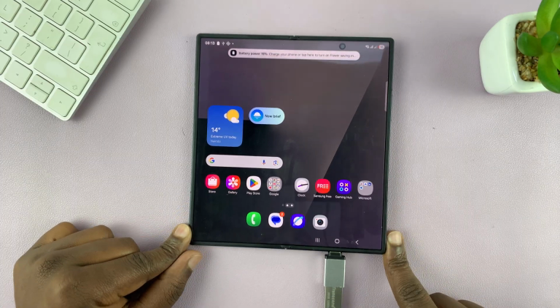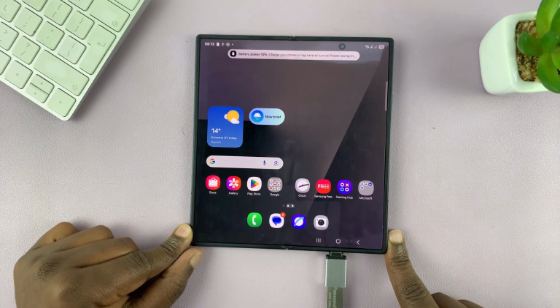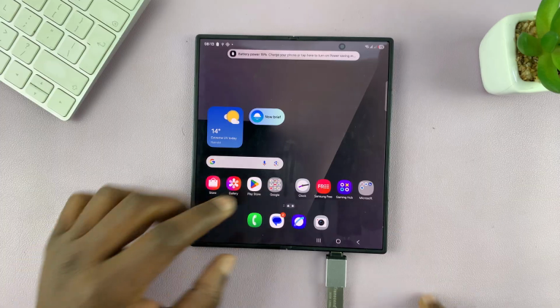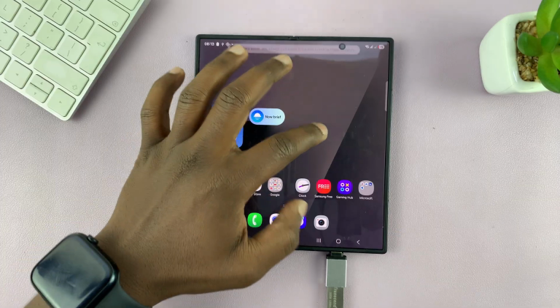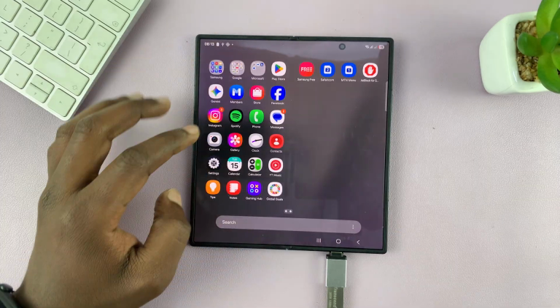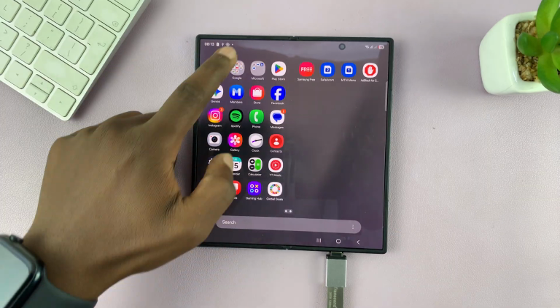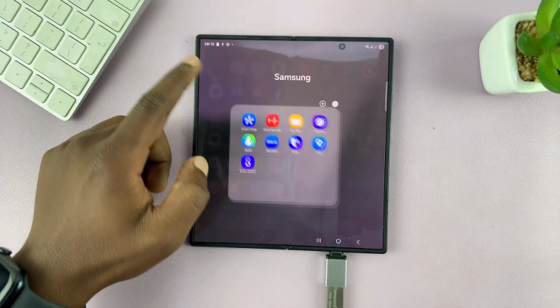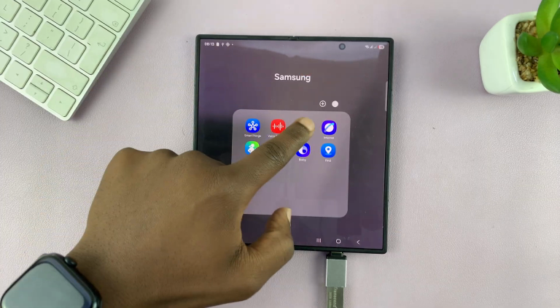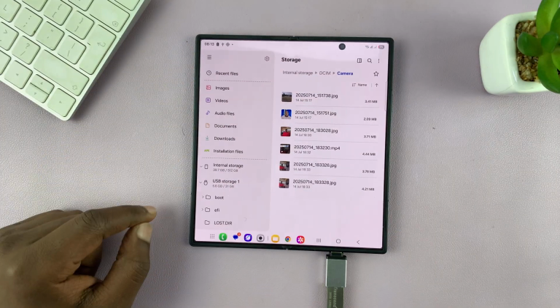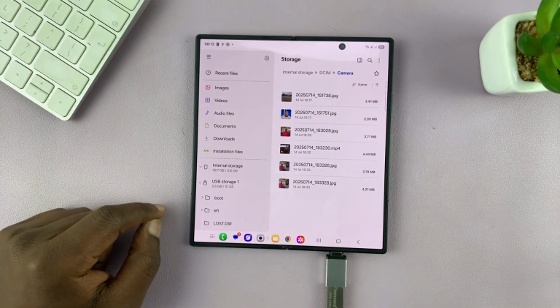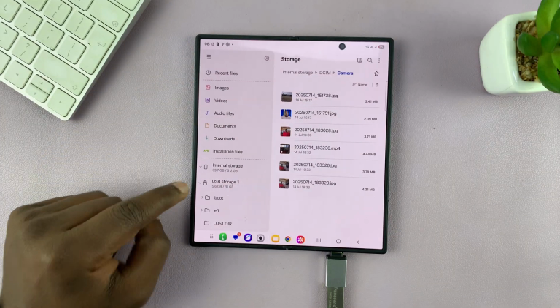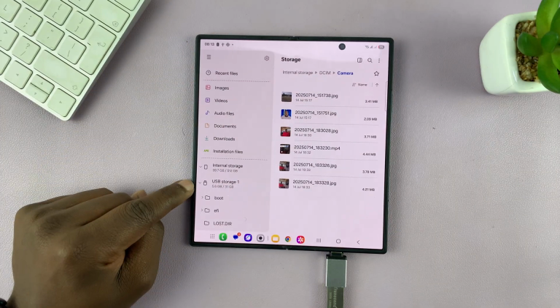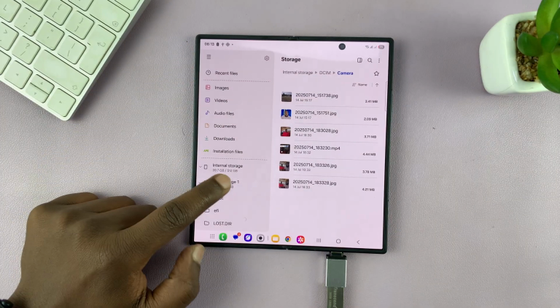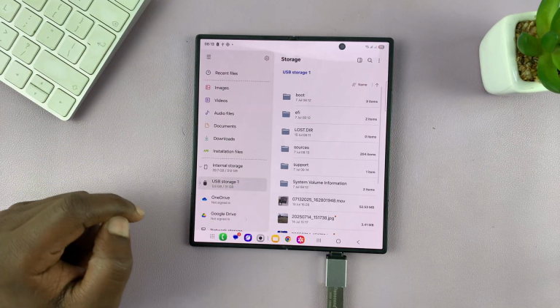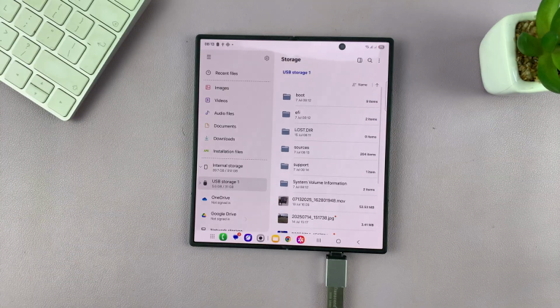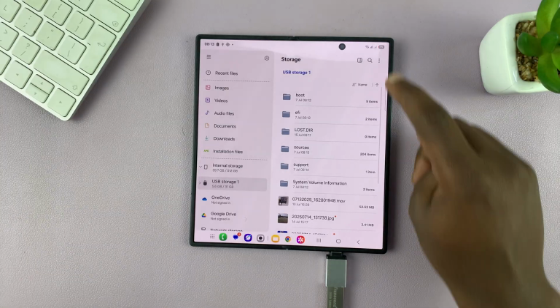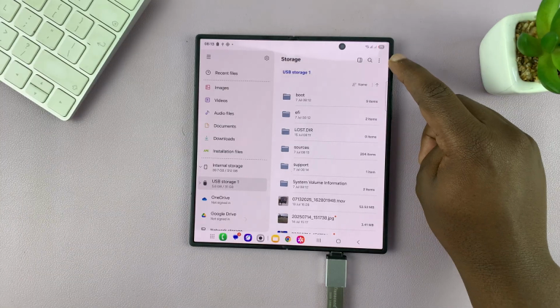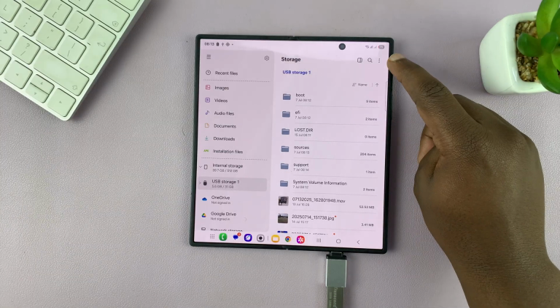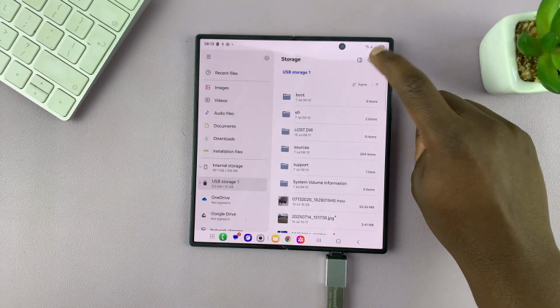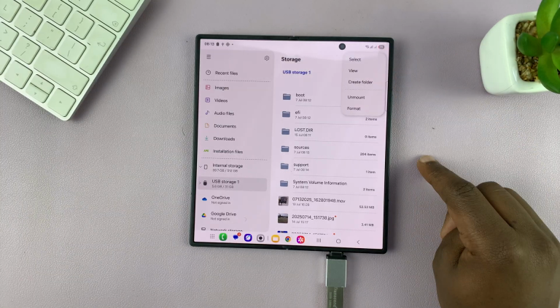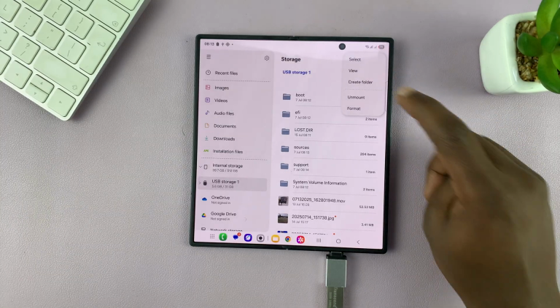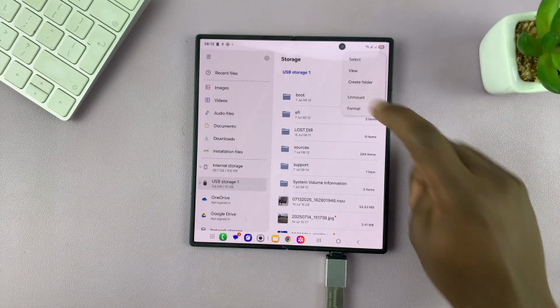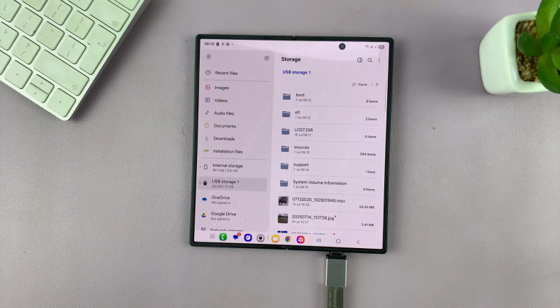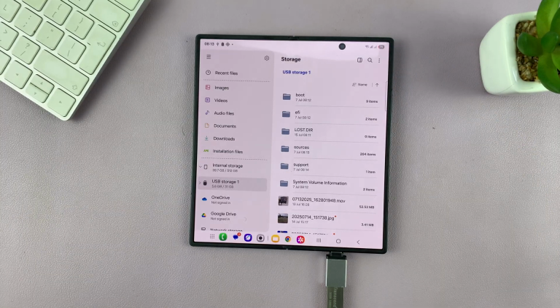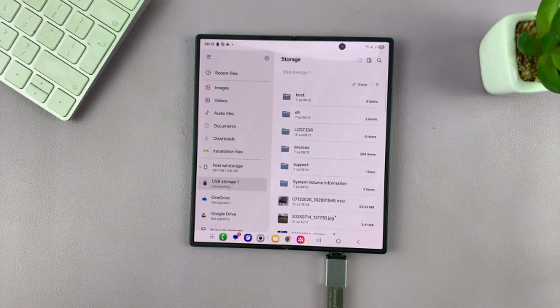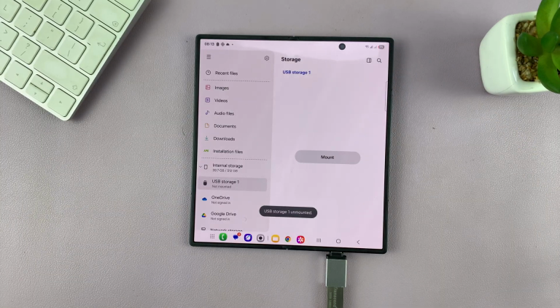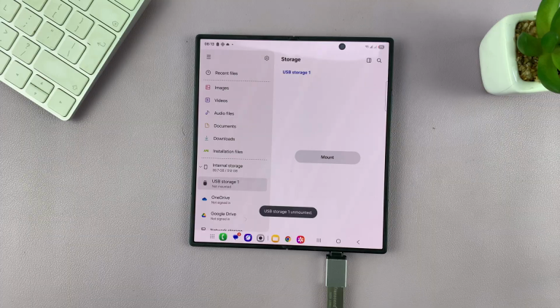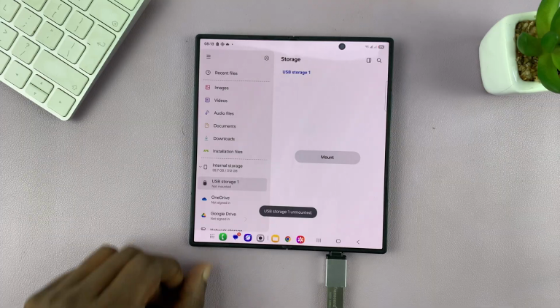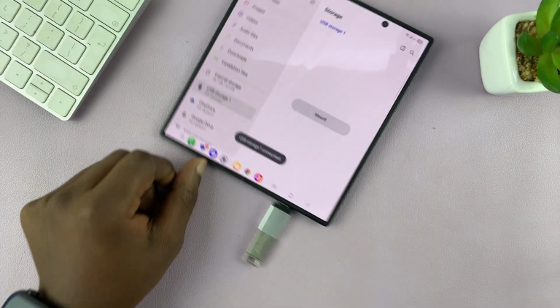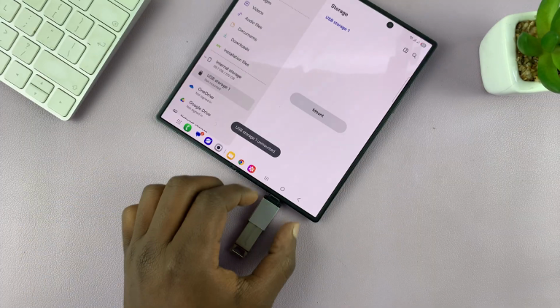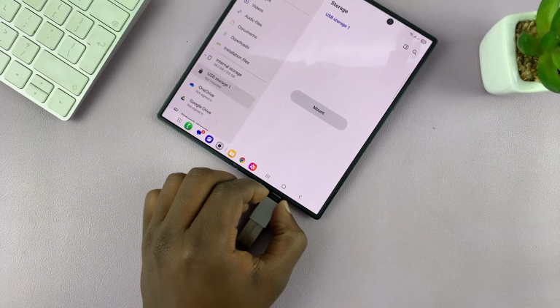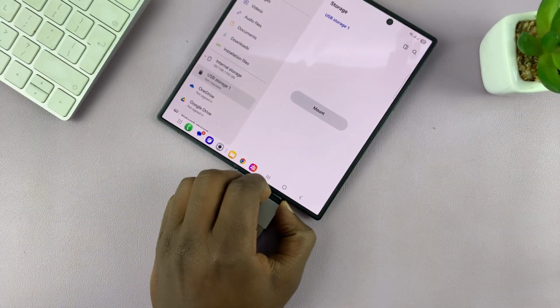When you're done, to unmount, simply go back to the My Files app and go to your USB storage device. Tap on the three dots in the top right corner and select Unmount. That will help you safely unmount the device, and then you can pull it out.